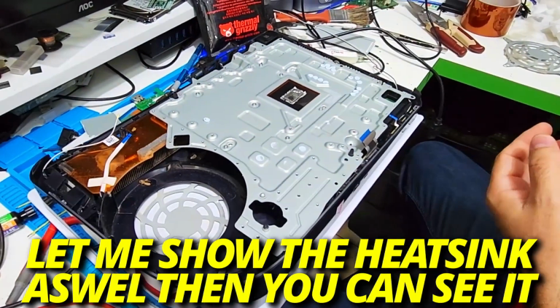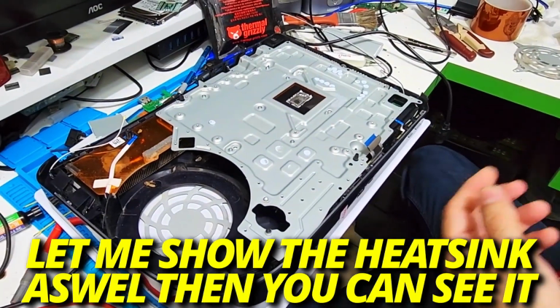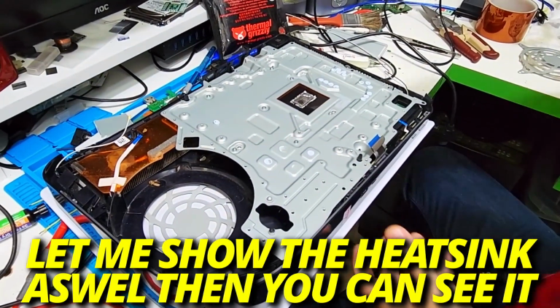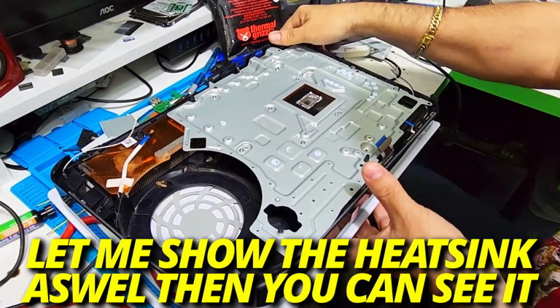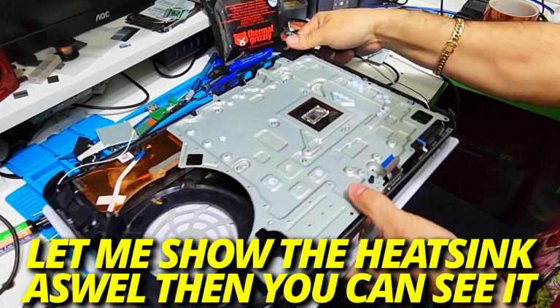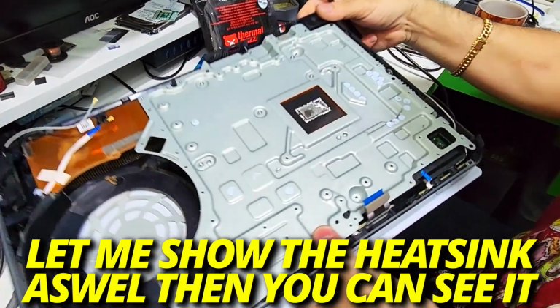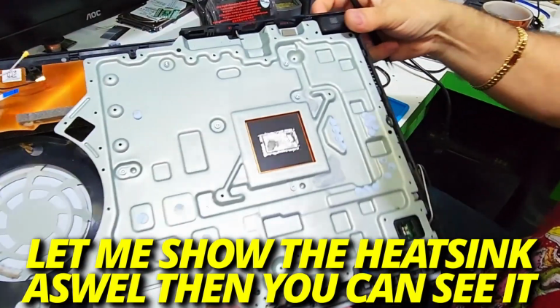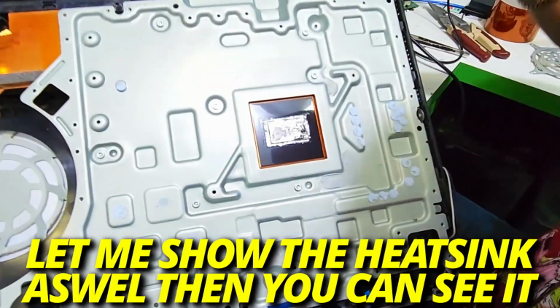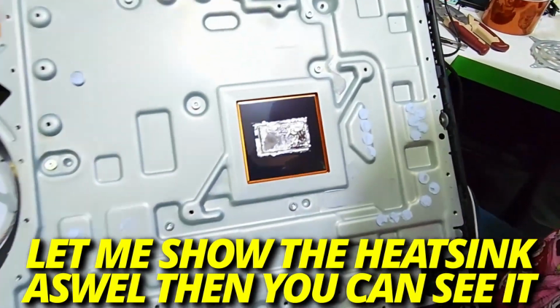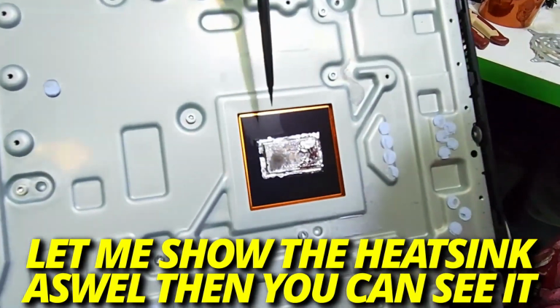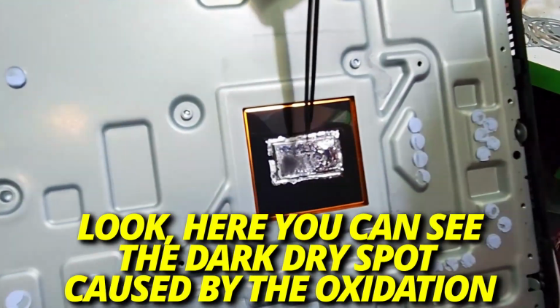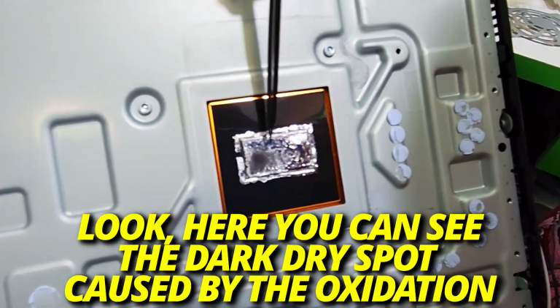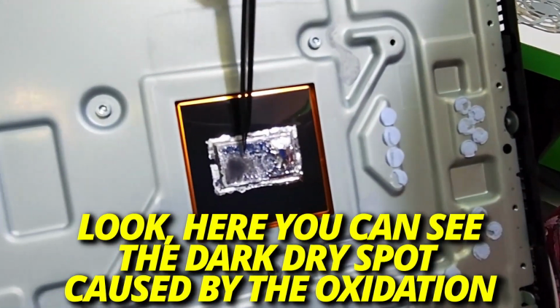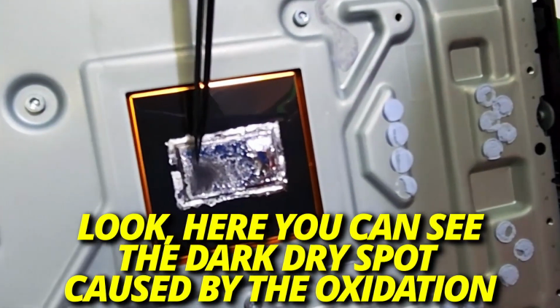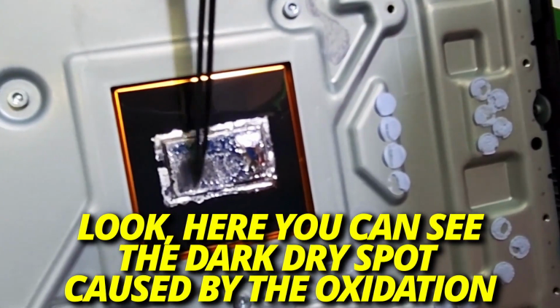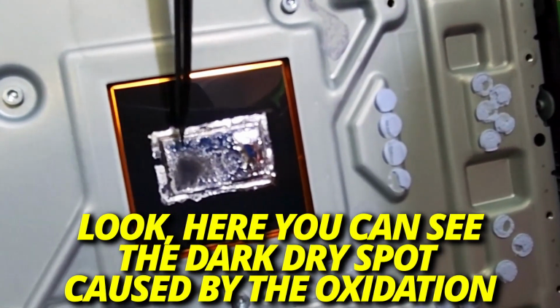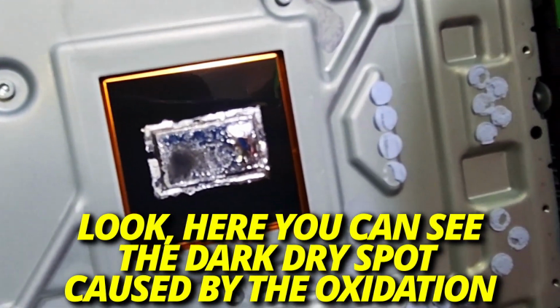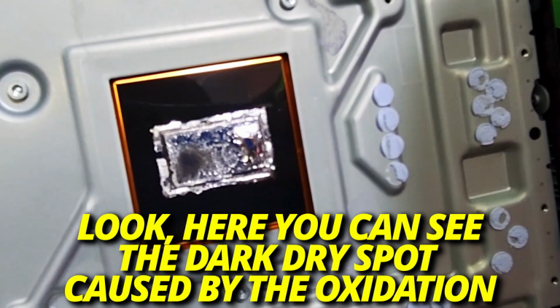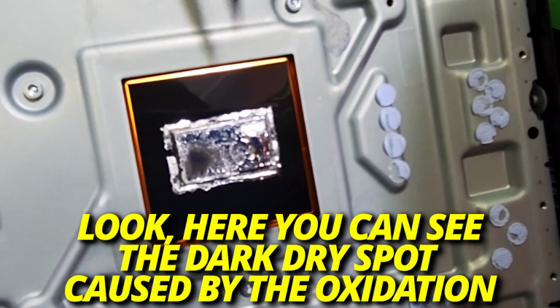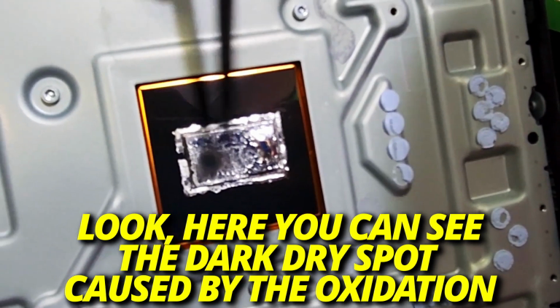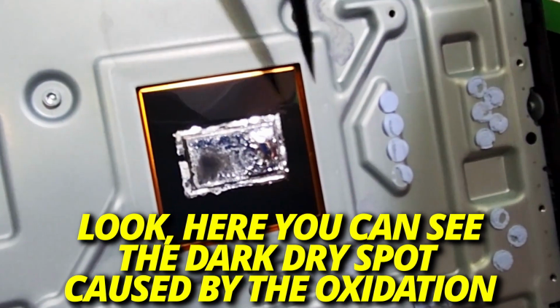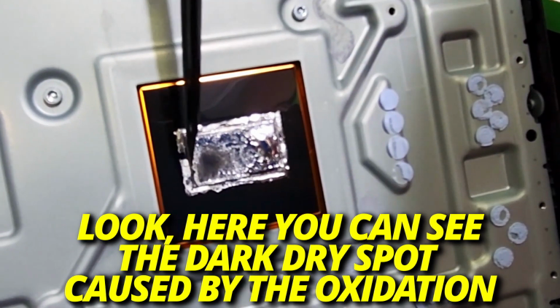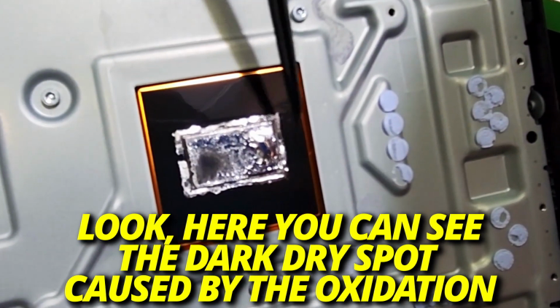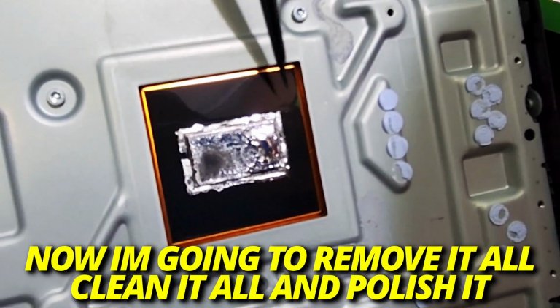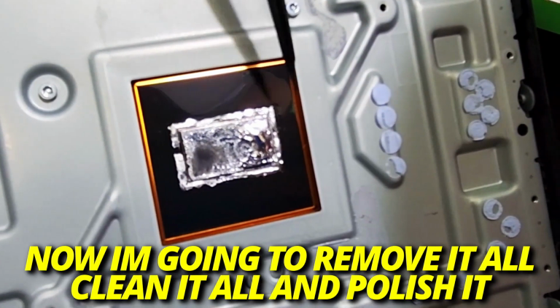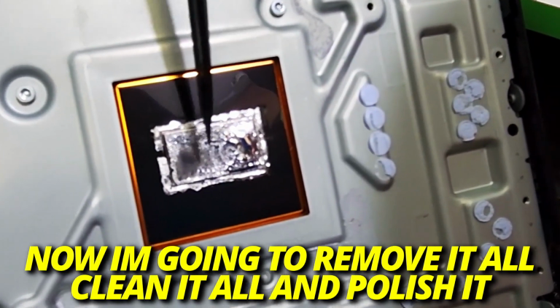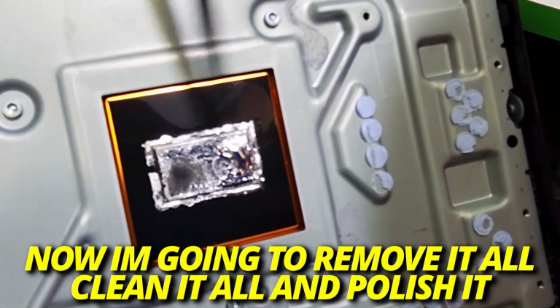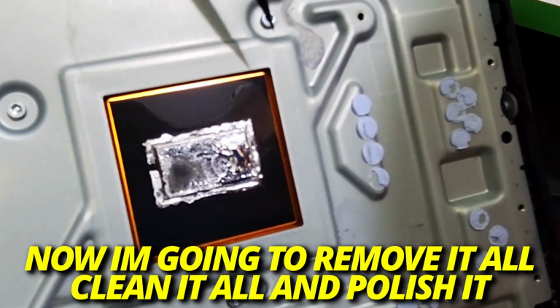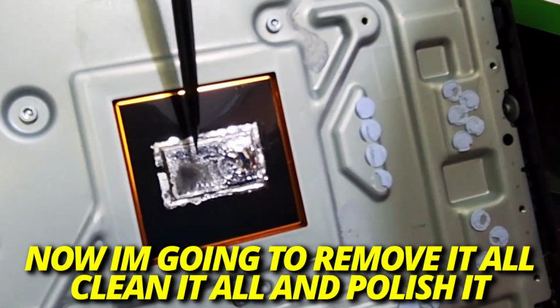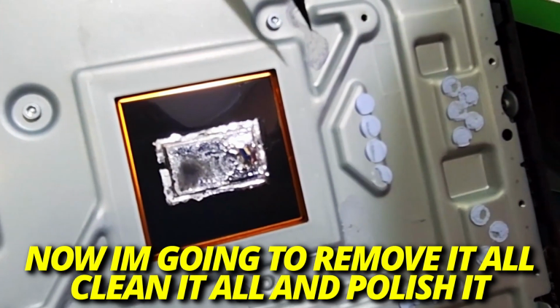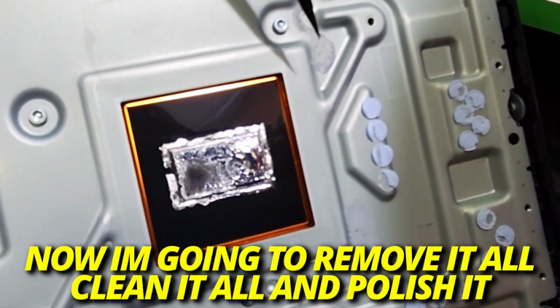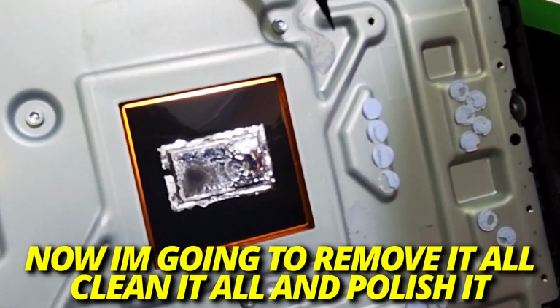I'm going to turn the dissipator here so you can see it. Look, here you can see the dark surface of the oxidation. It's very clear. So the work is to remove everything, clean everything, remove the oxidation, make the polish.